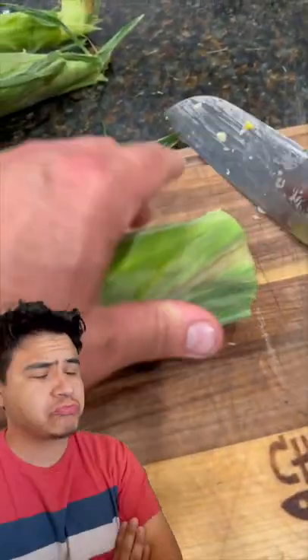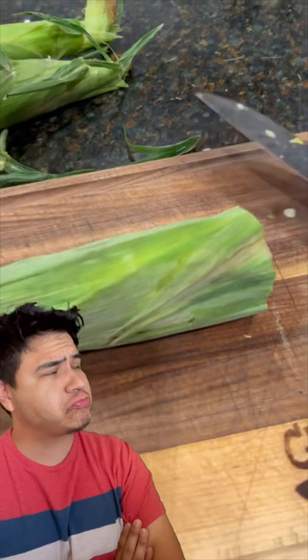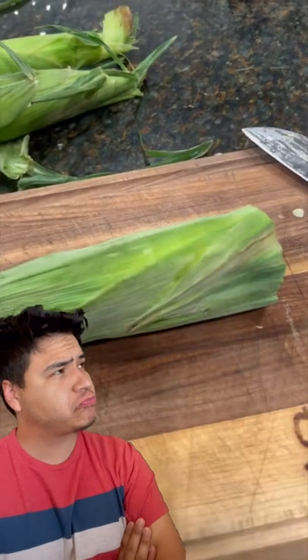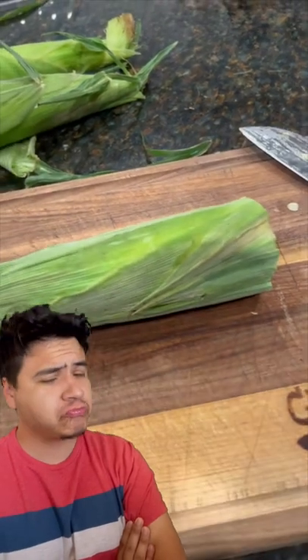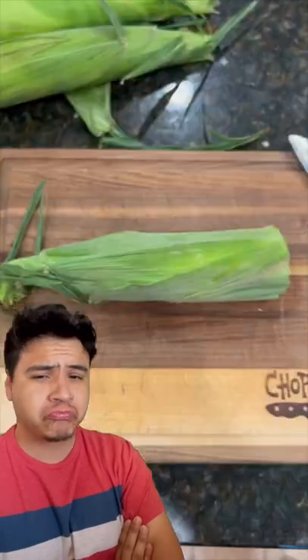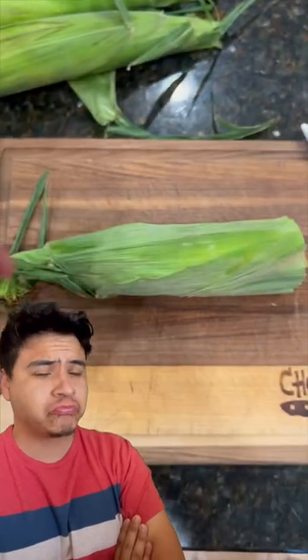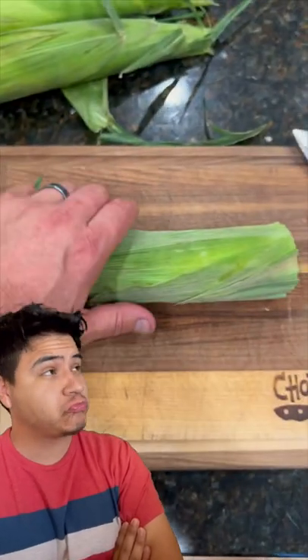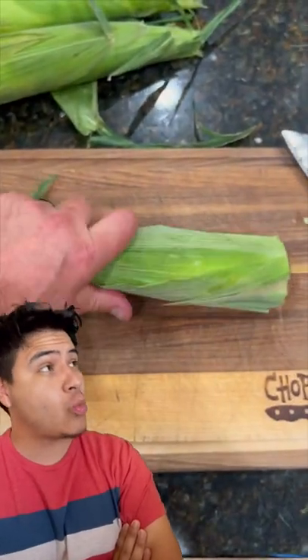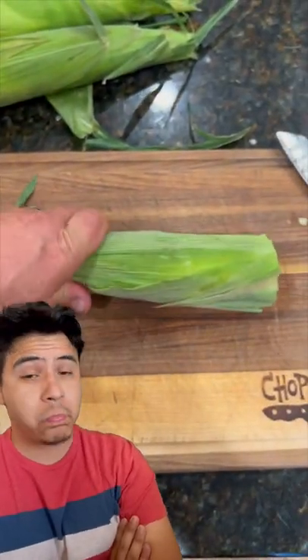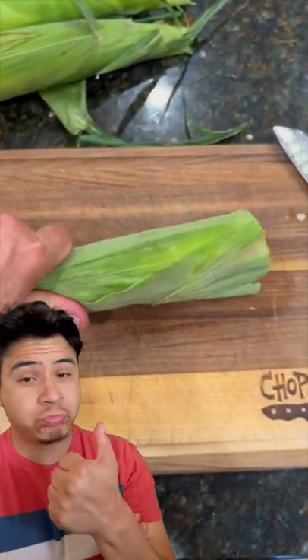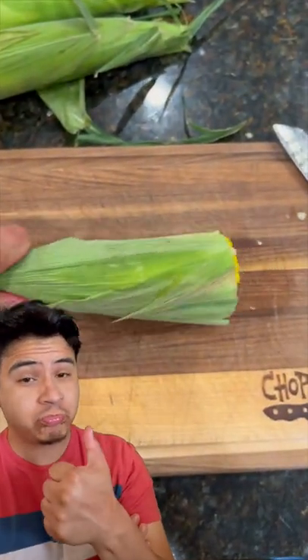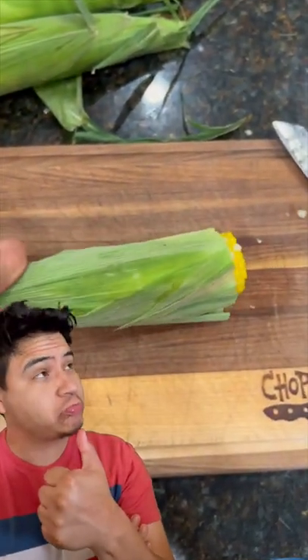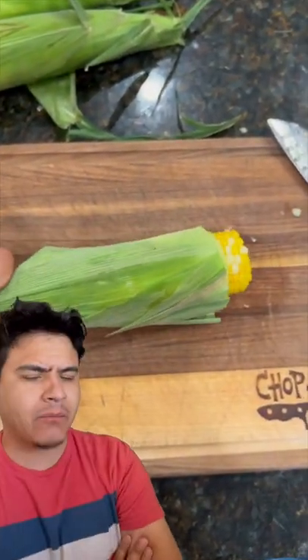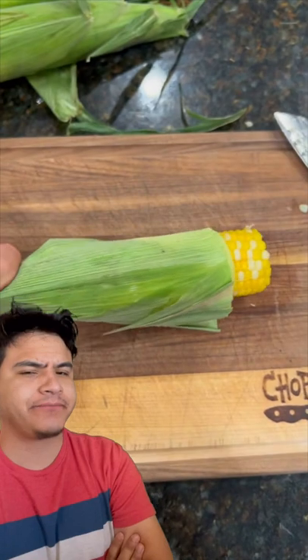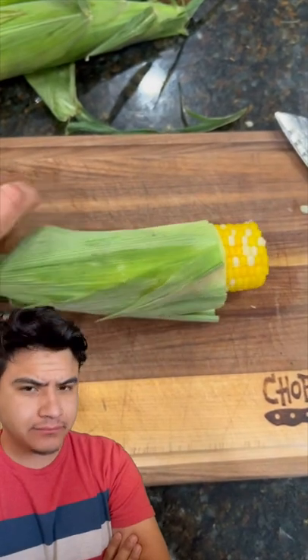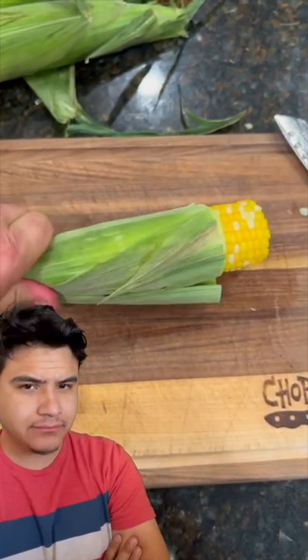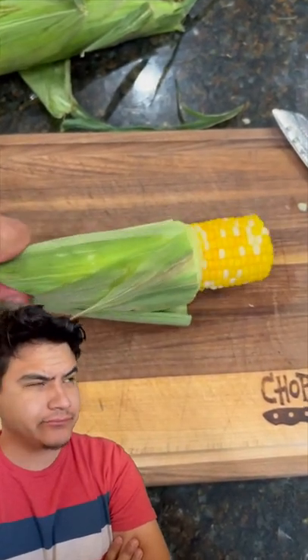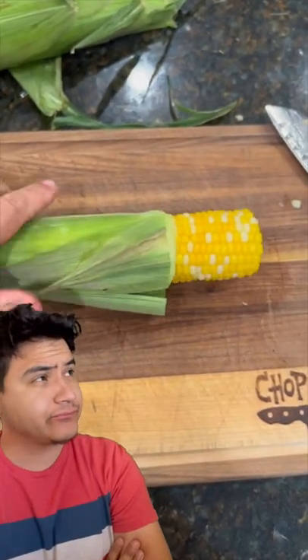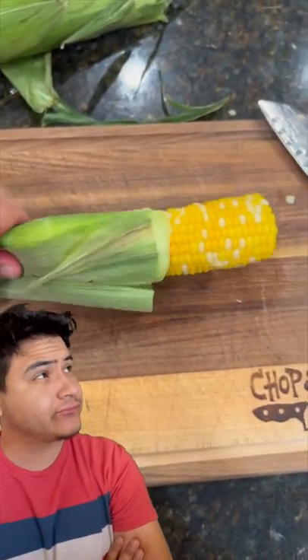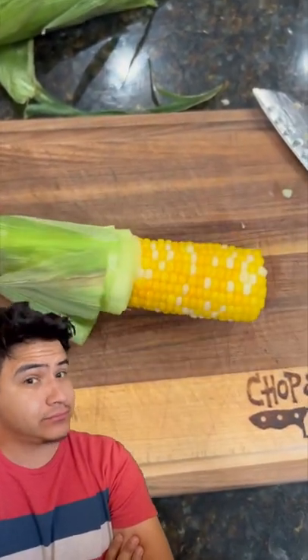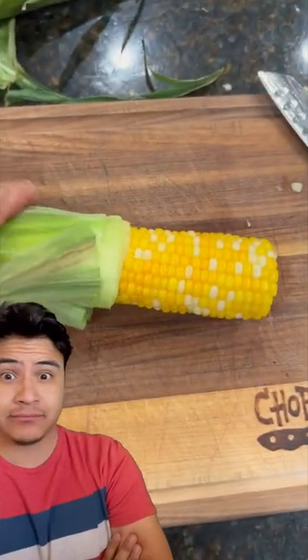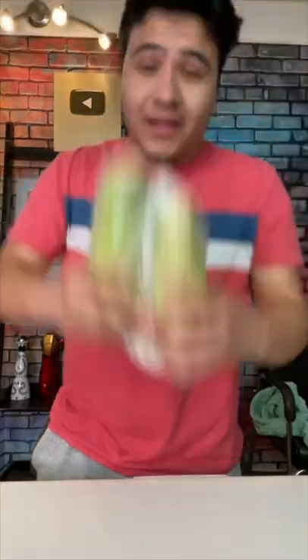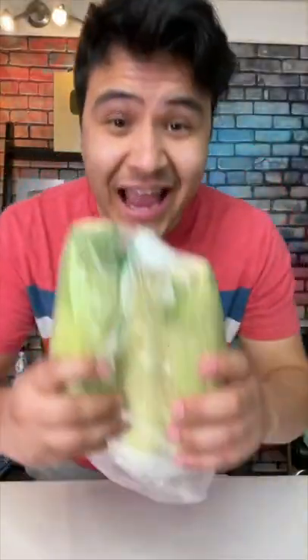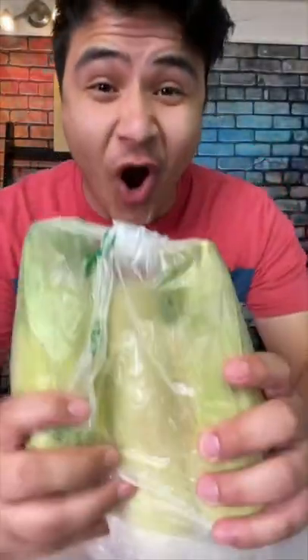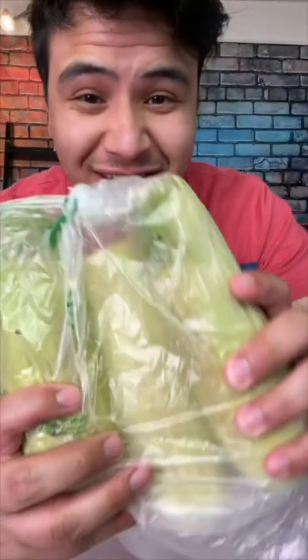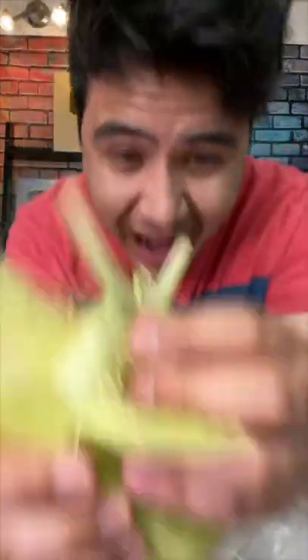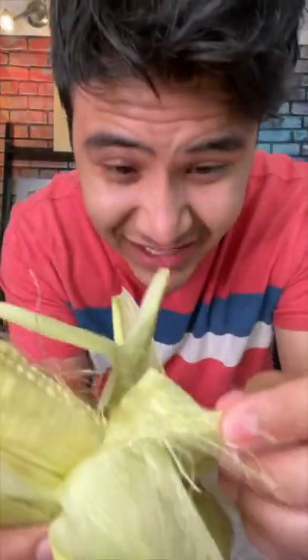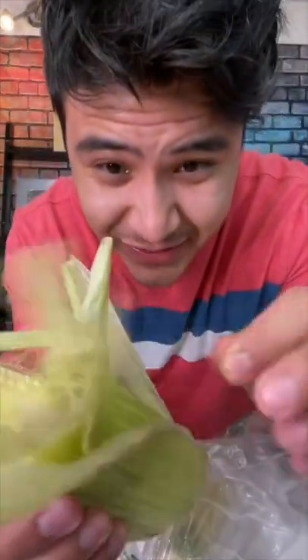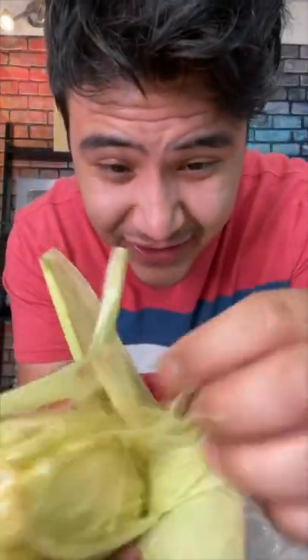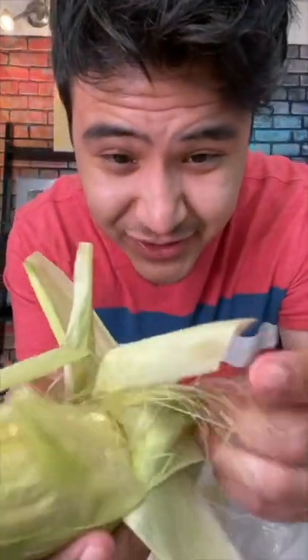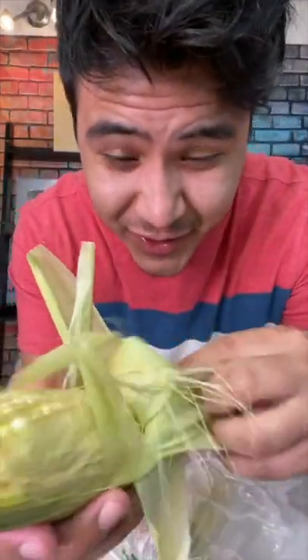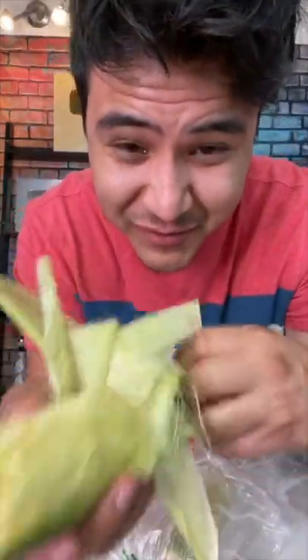And just grab the other end and give it a squeeze. And as you're squeezing, what's supposed to happen is the silk will stay with the husk. I hate these little hair things too, so I hope this works.